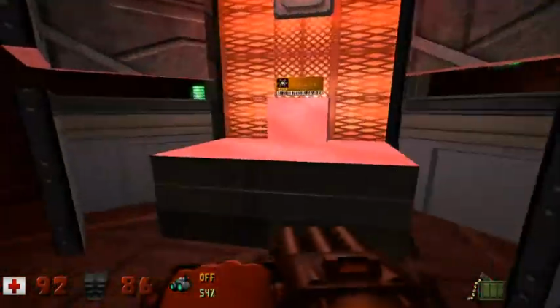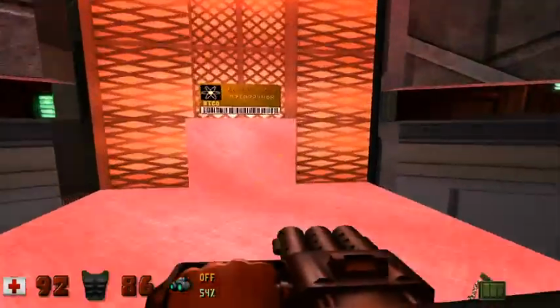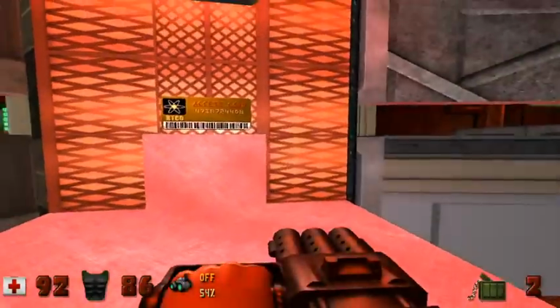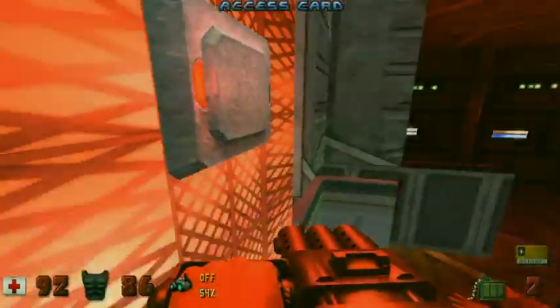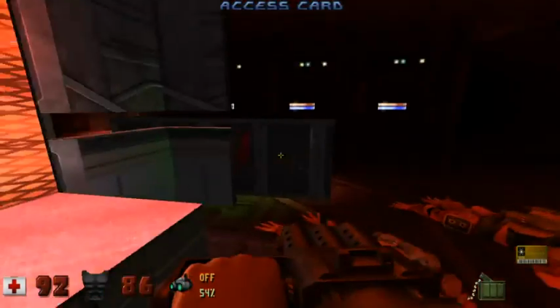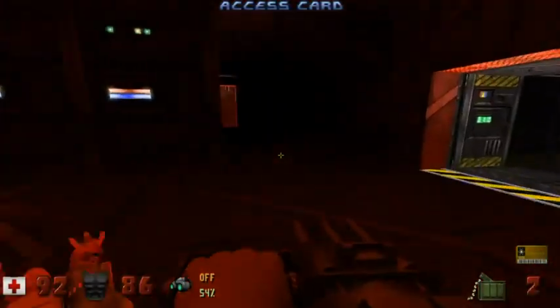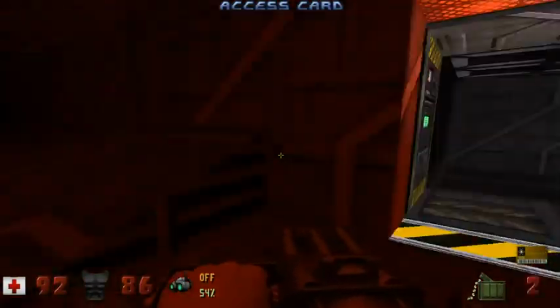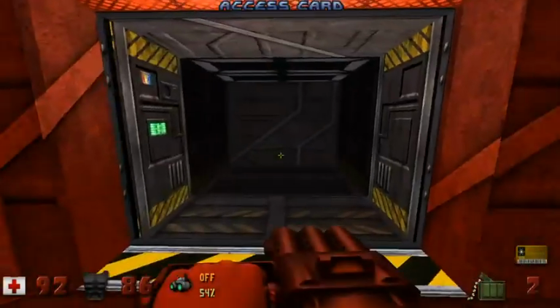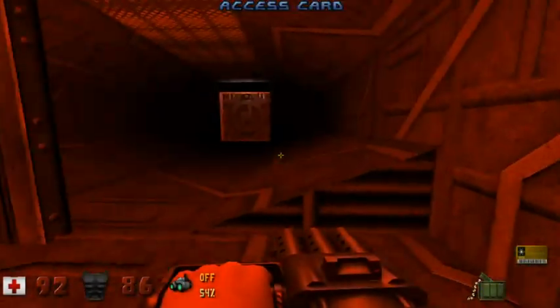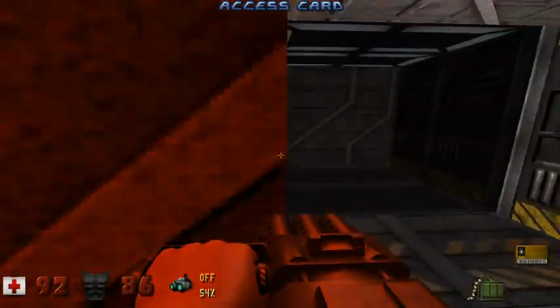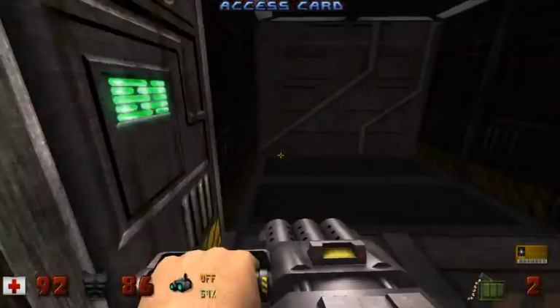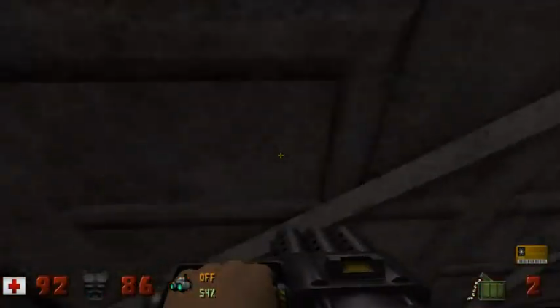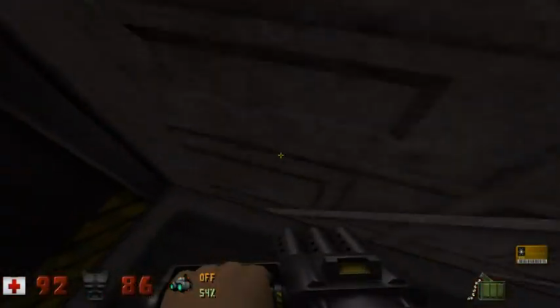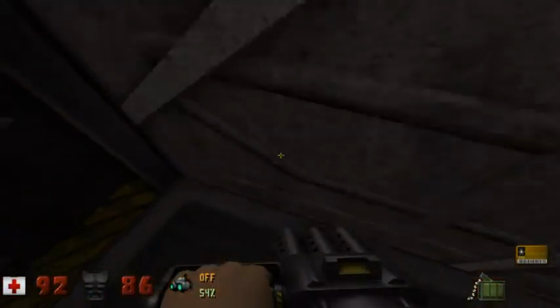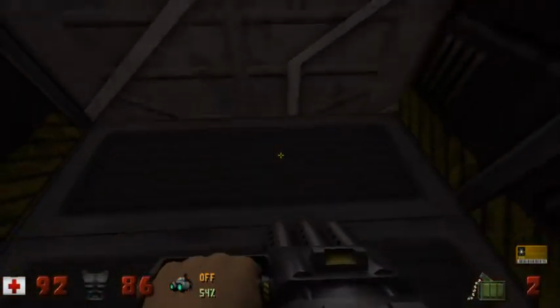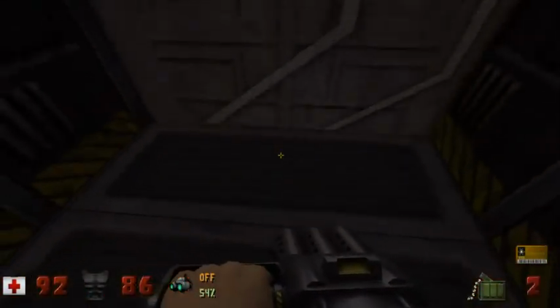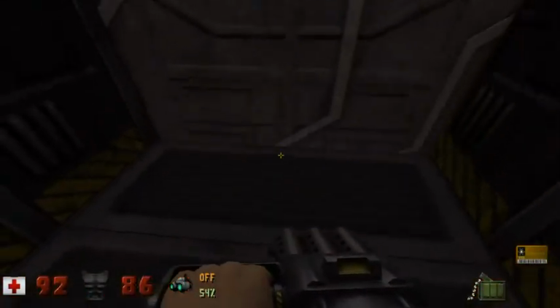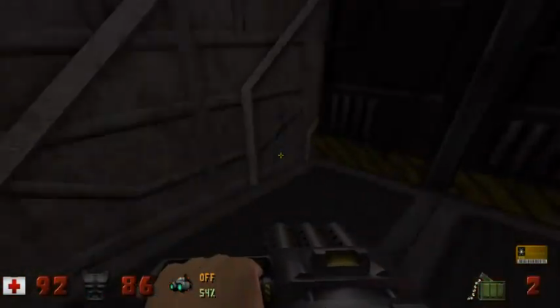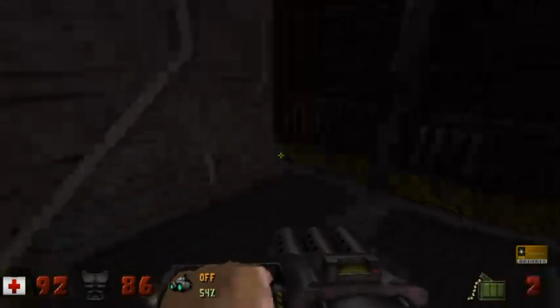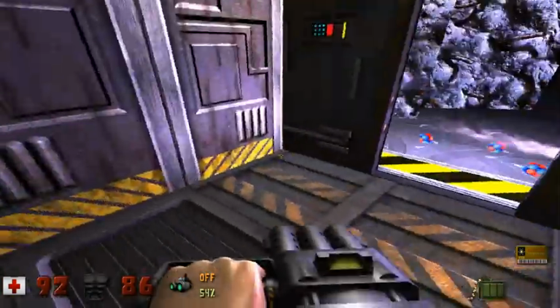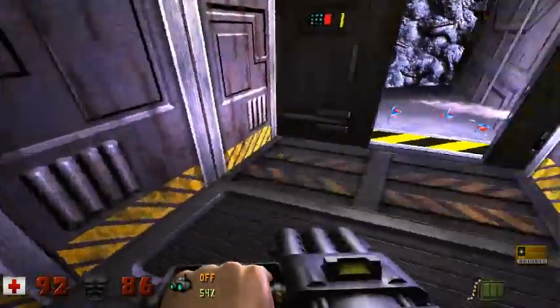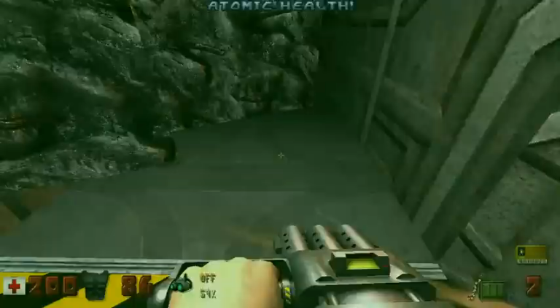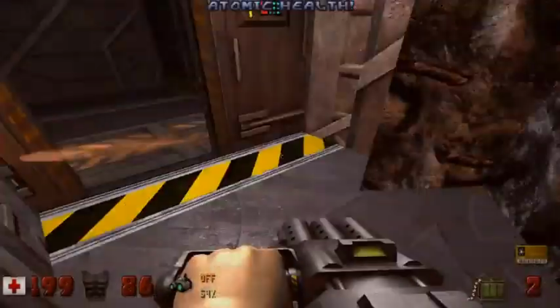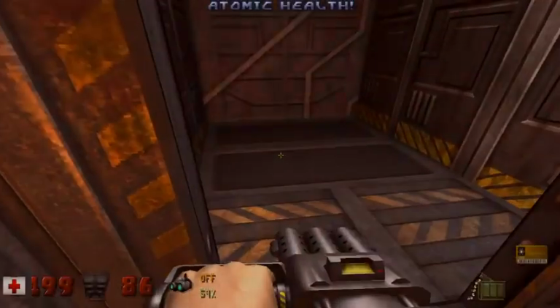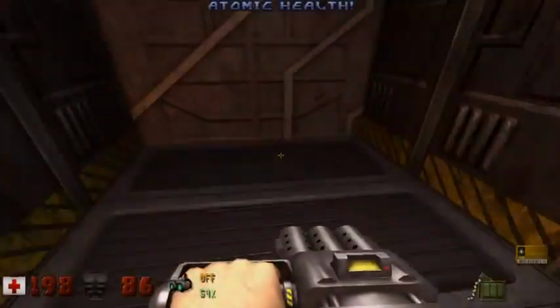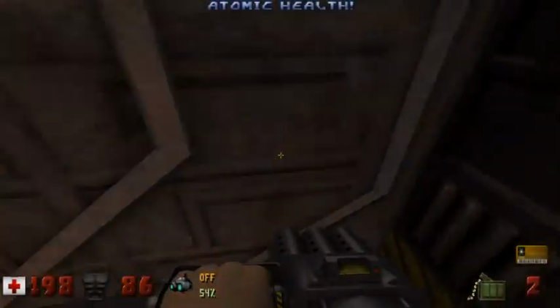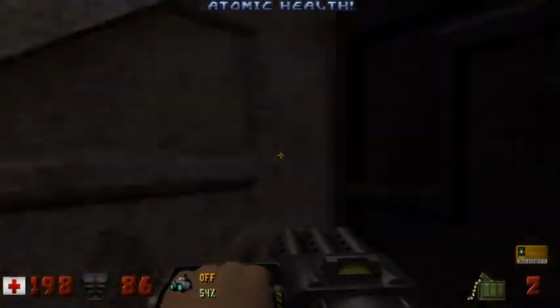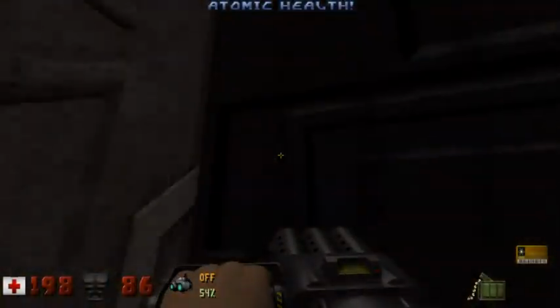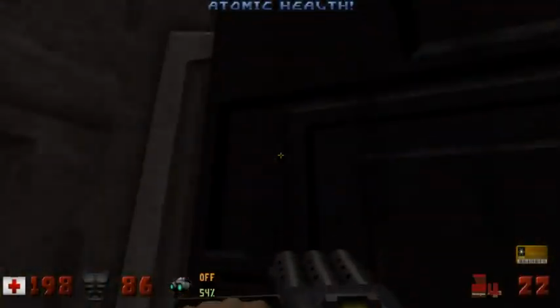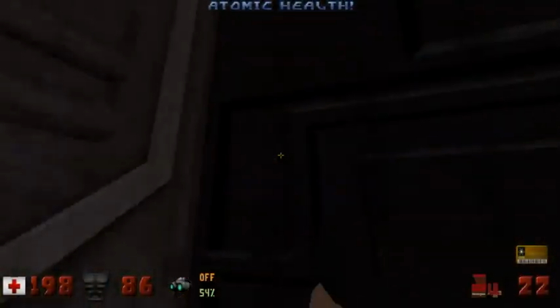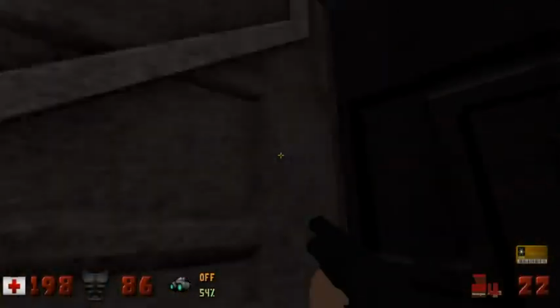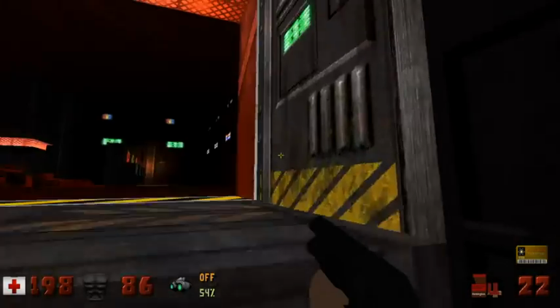Grab the yellow keycard. Don't know why my voice raised suddenly then. Should be a little secret down here - three atomic healths! Just what the doctor ordered.